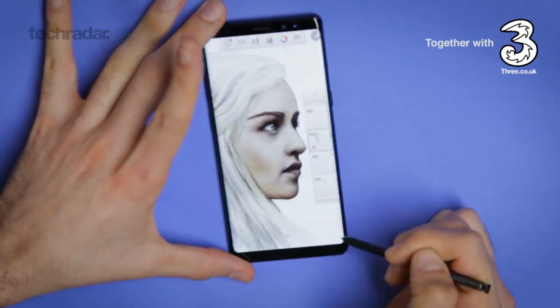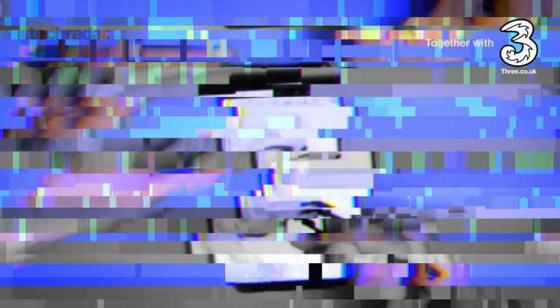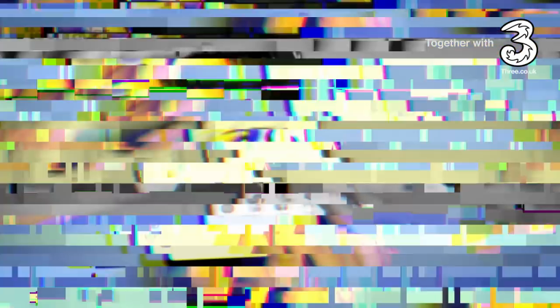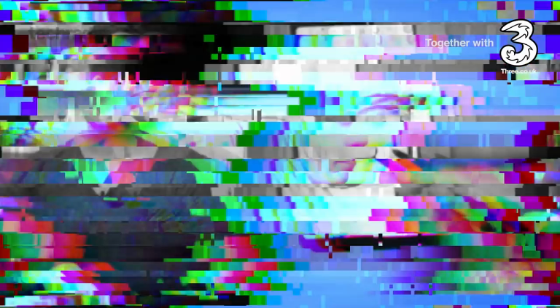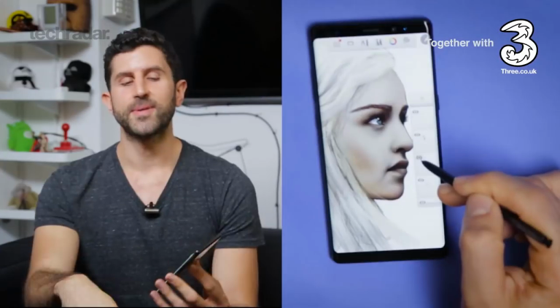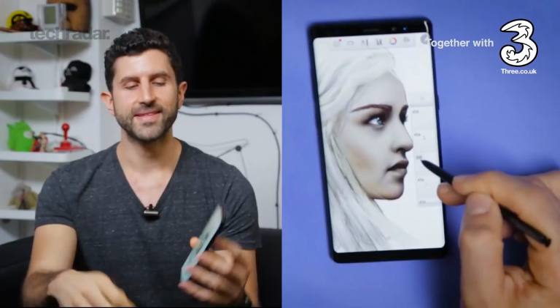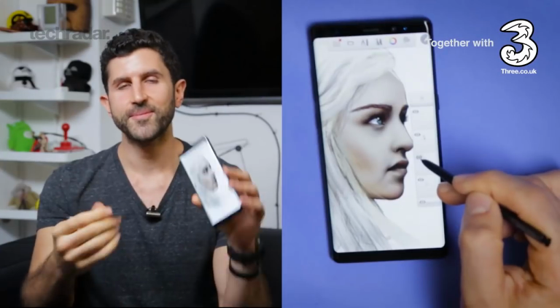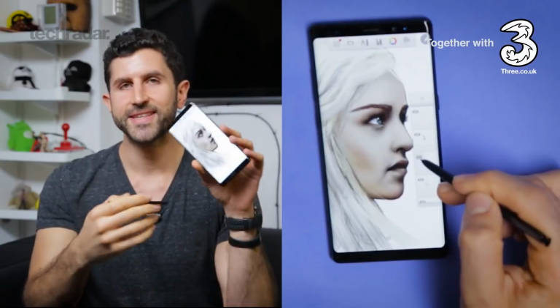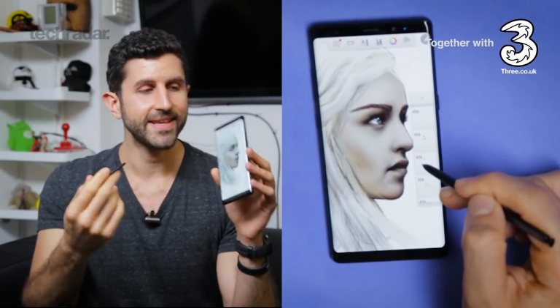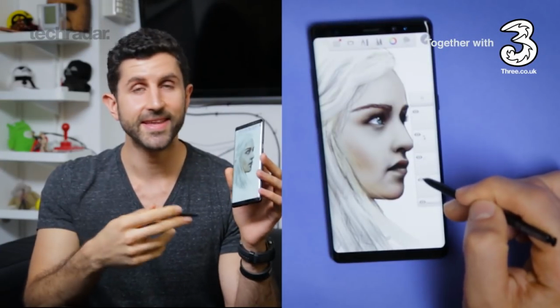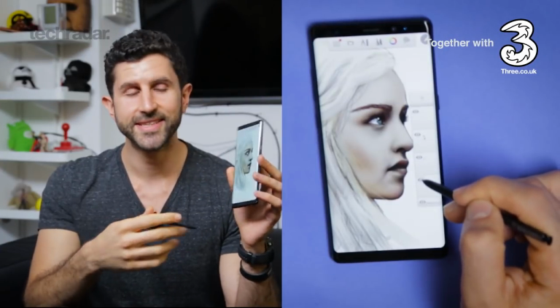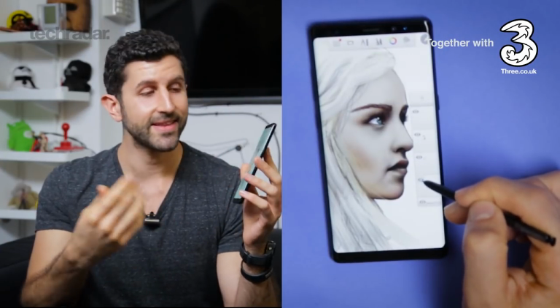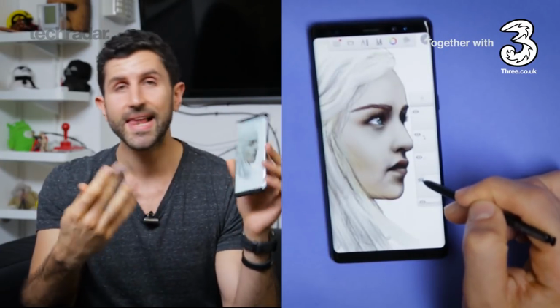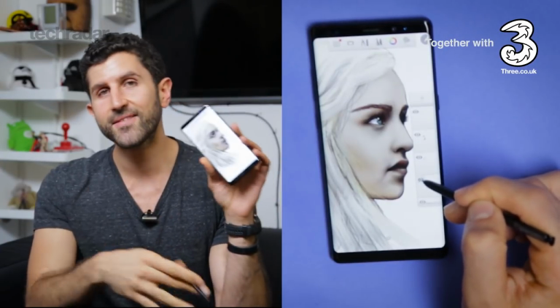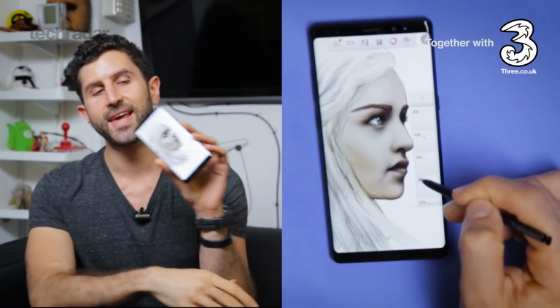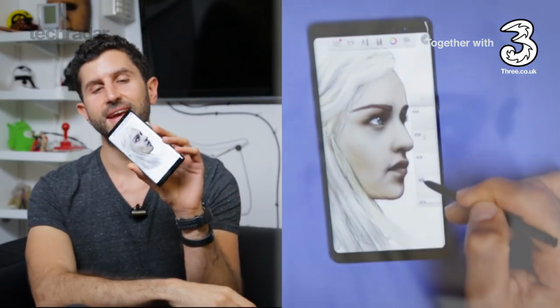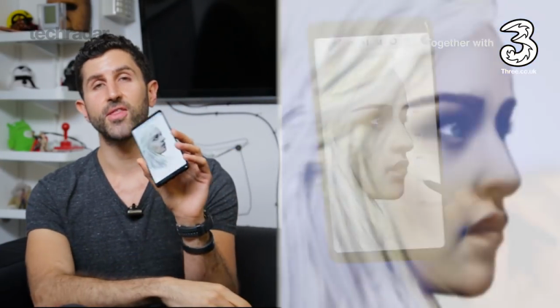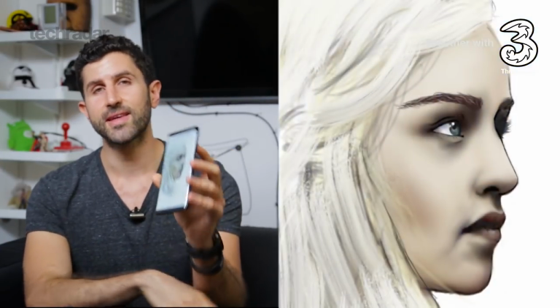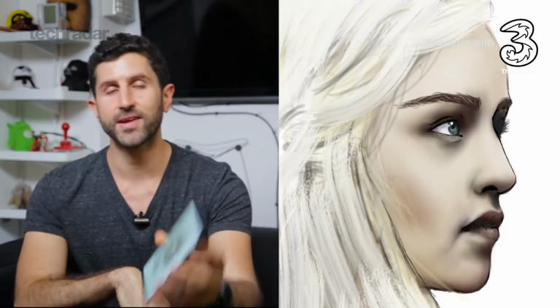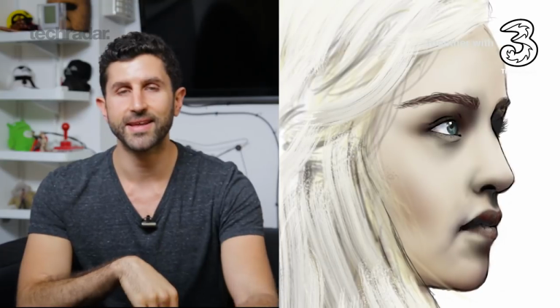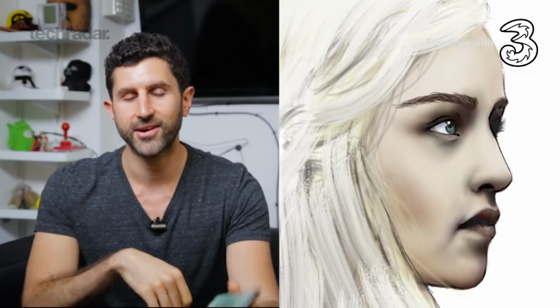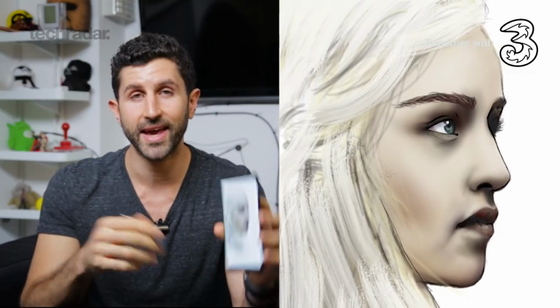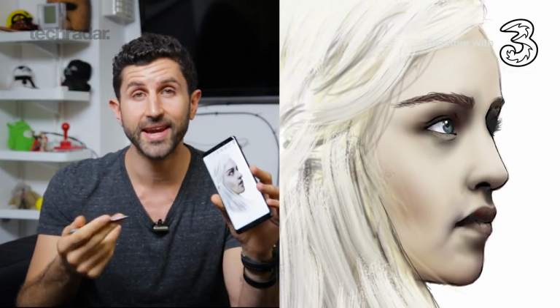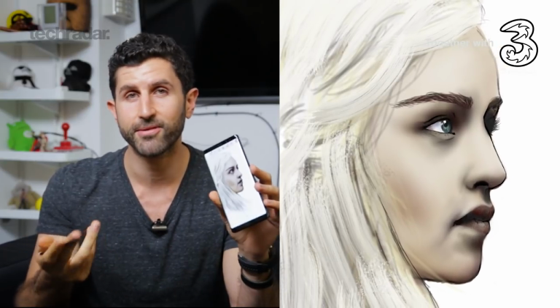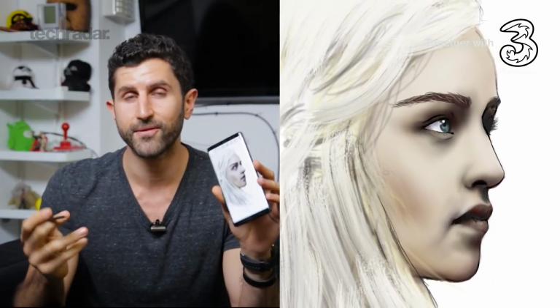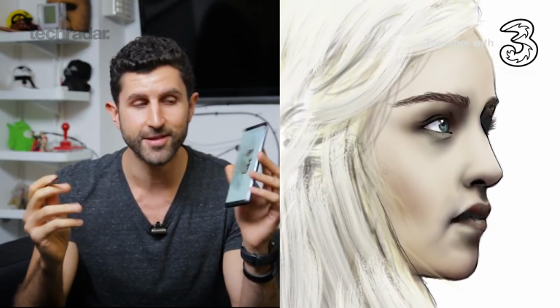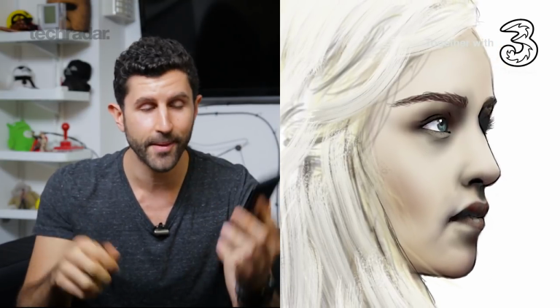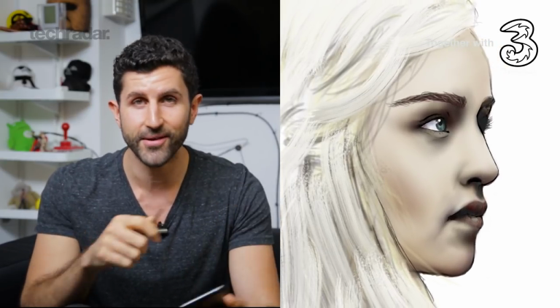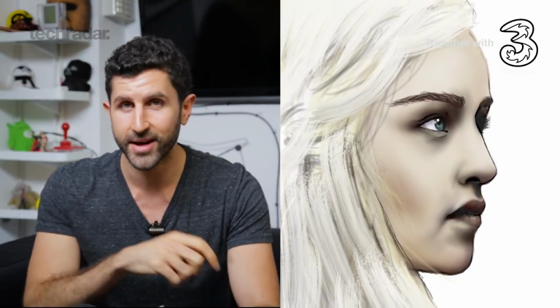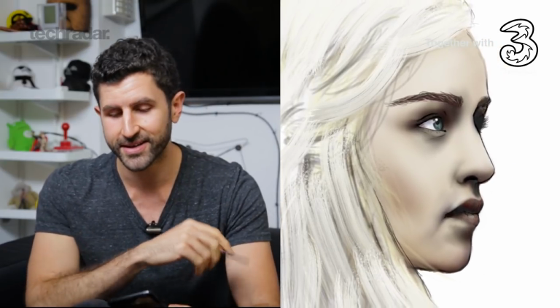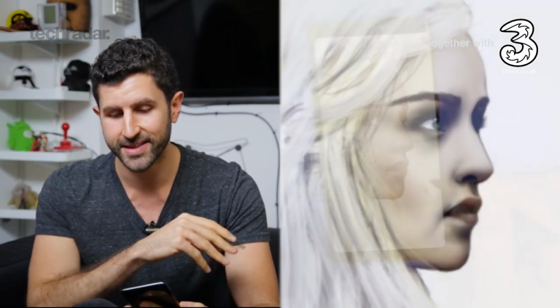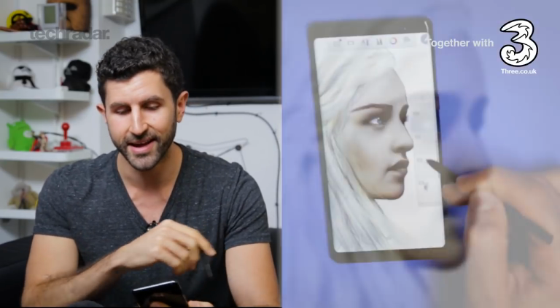A couple of hours have passed and I've managed to sketch out this lovely lady on the Samsung Galaxy Note 8. Any Game of Thrones fans may recognize her.